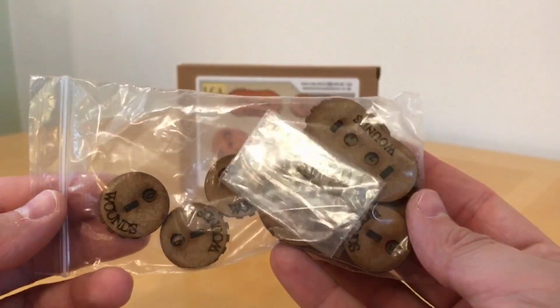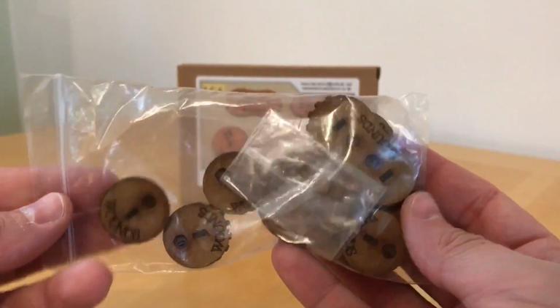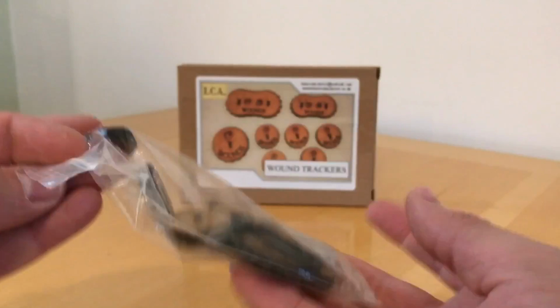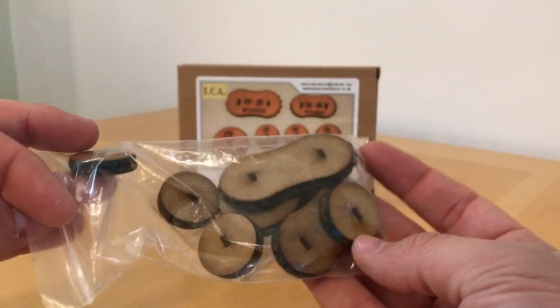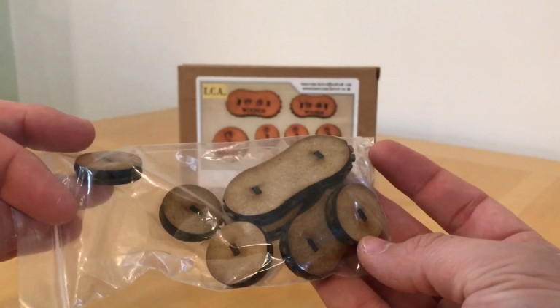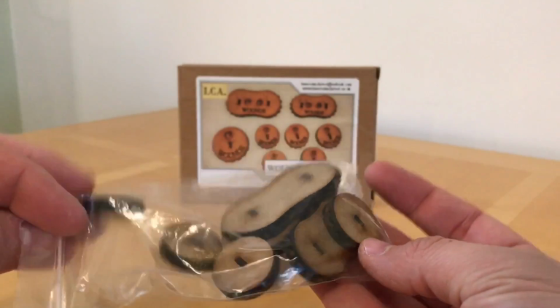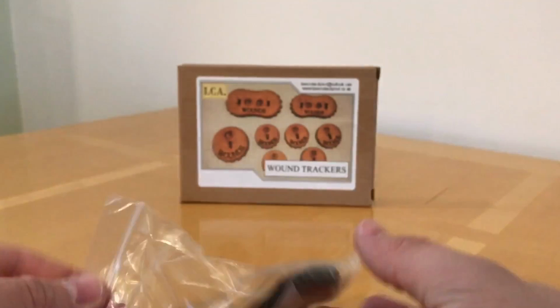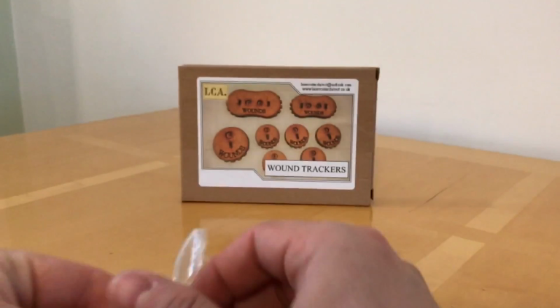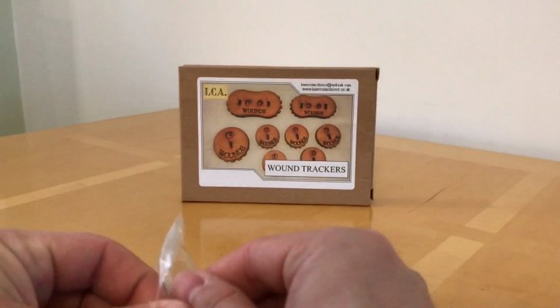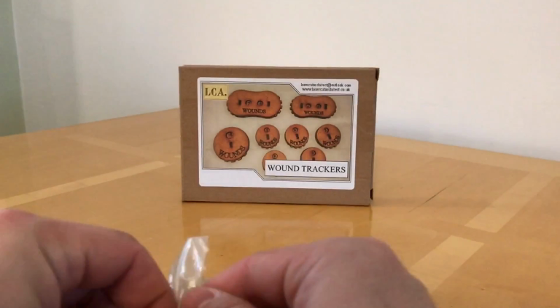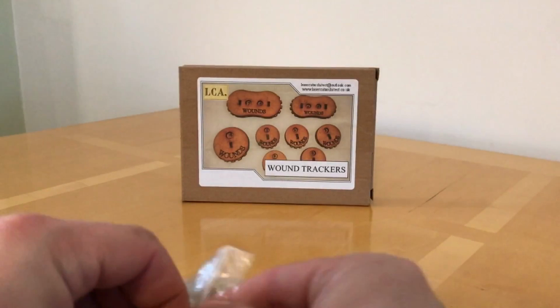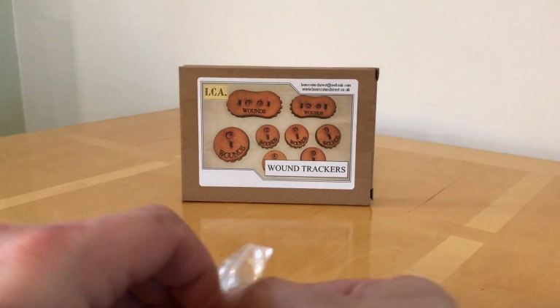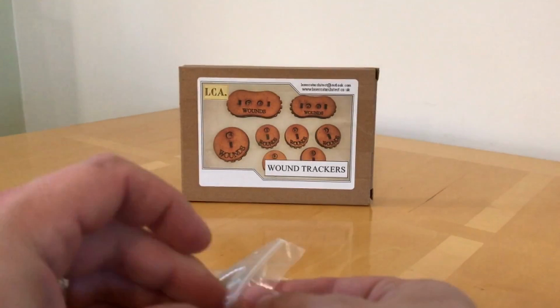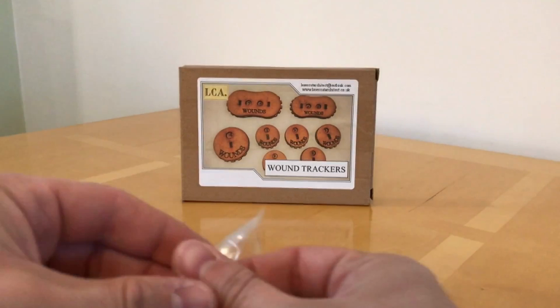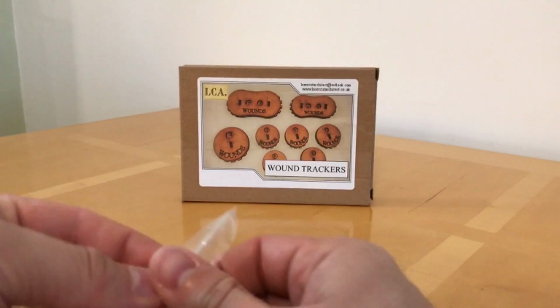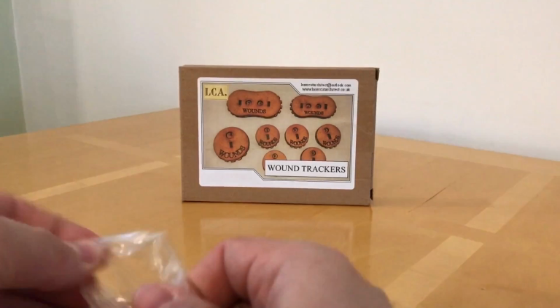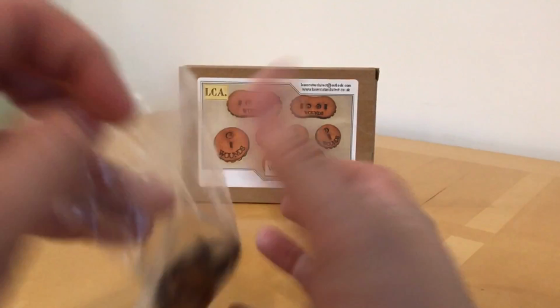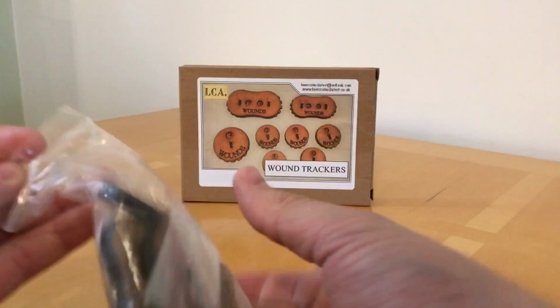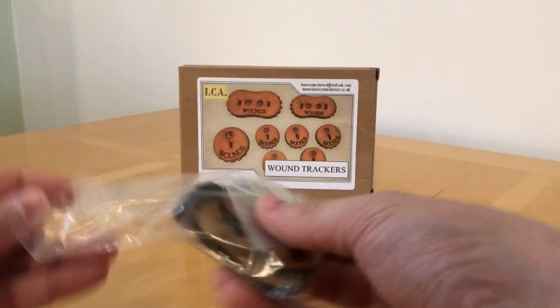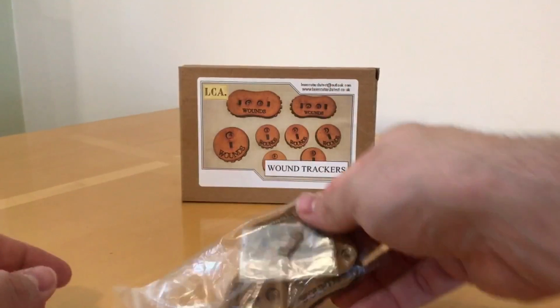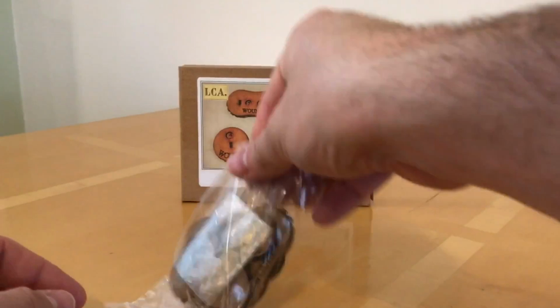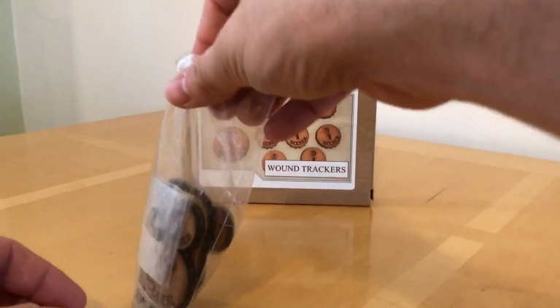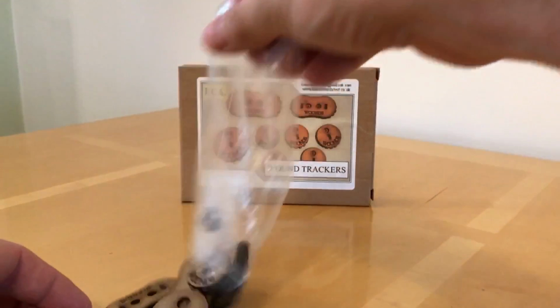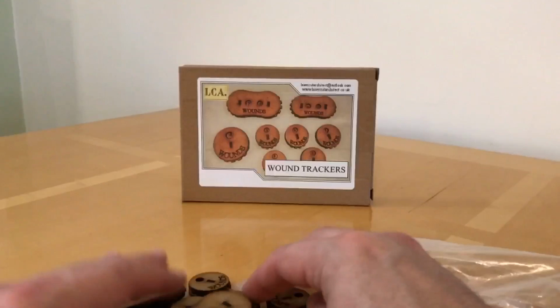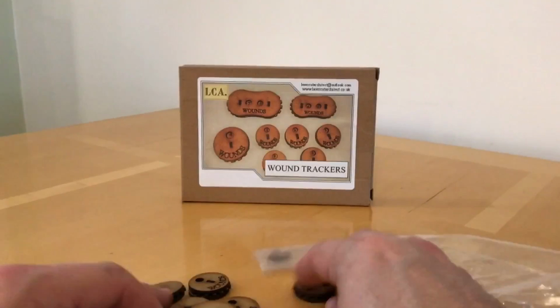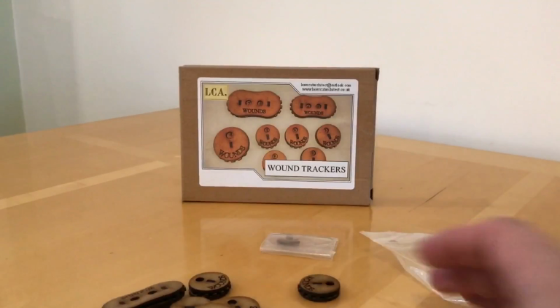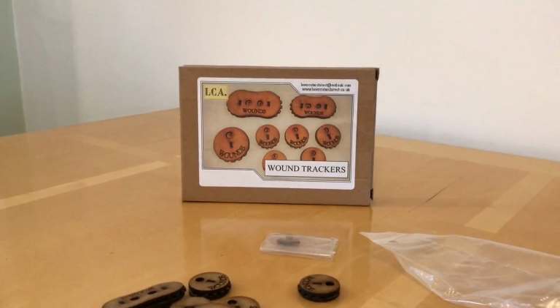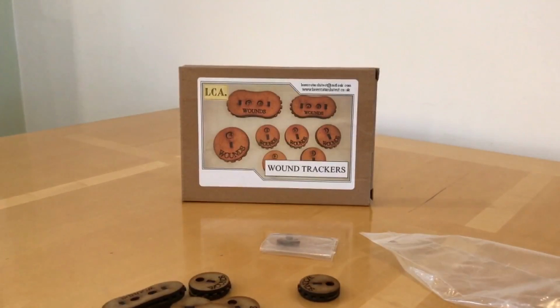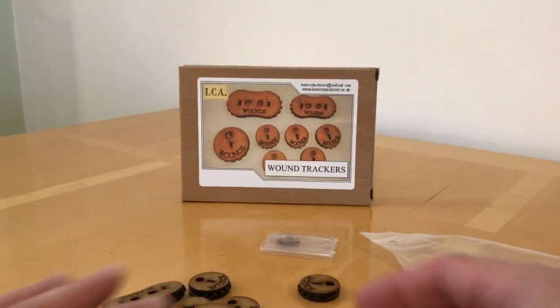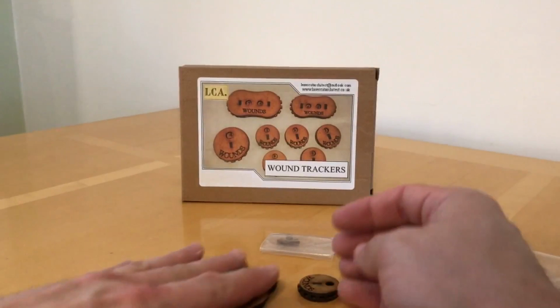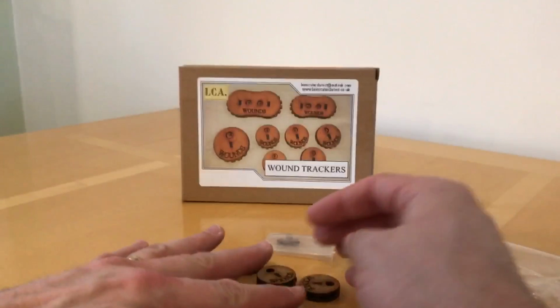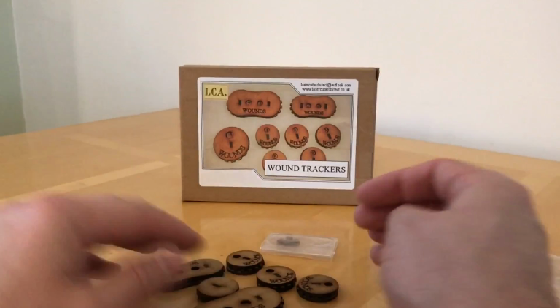We get a bag with a set of wound trackers in. These are pre-built, which is quite nice - this is unusual for laser cut terrain. It's ready to roll.